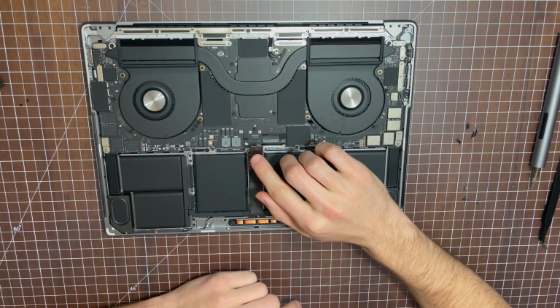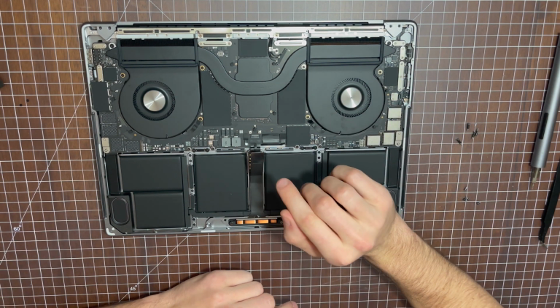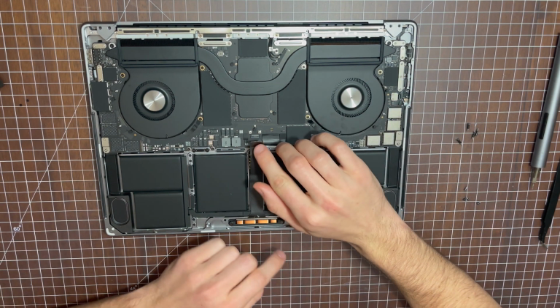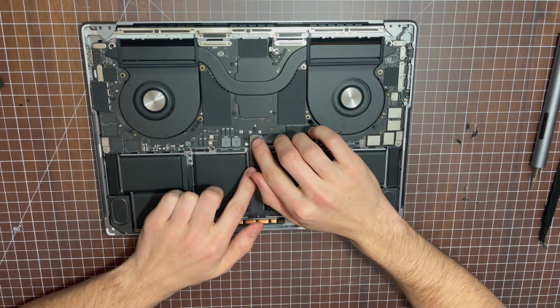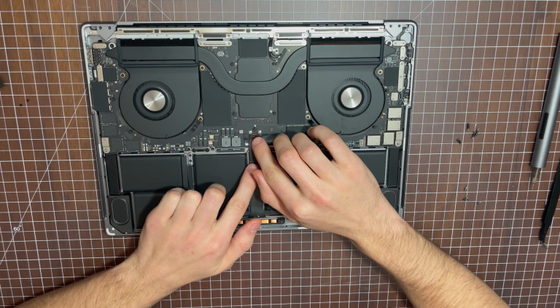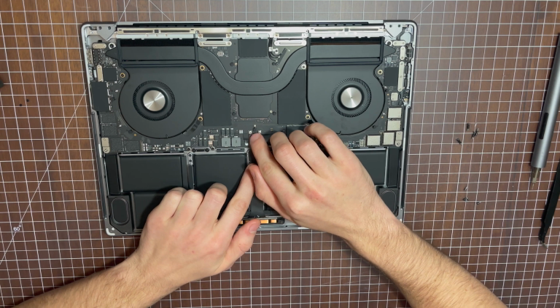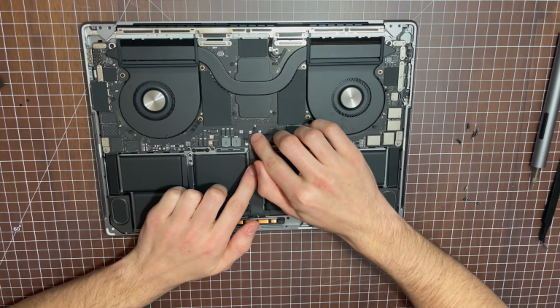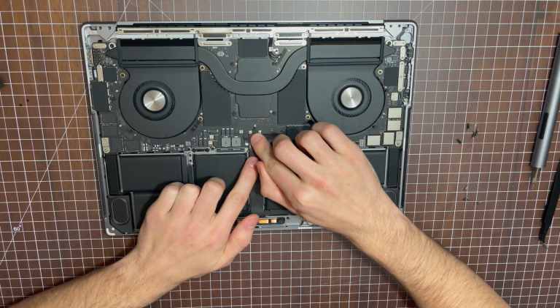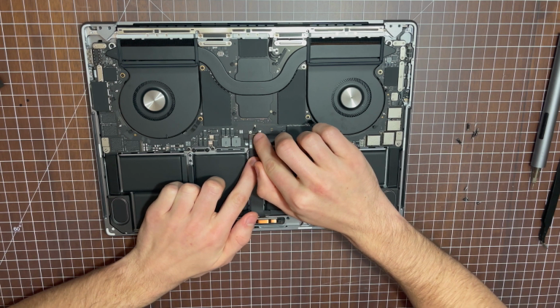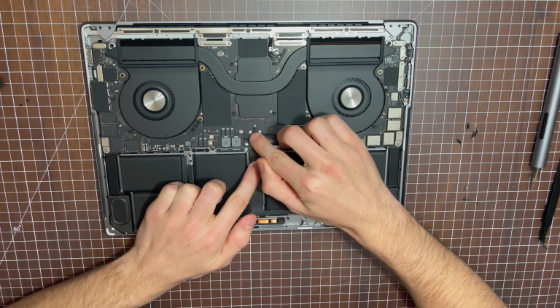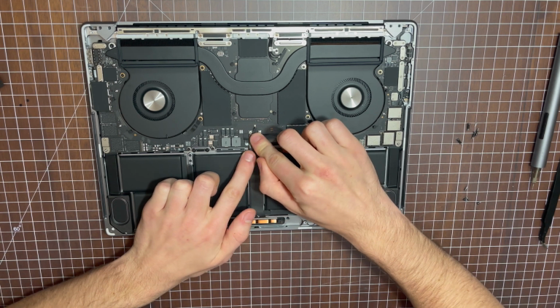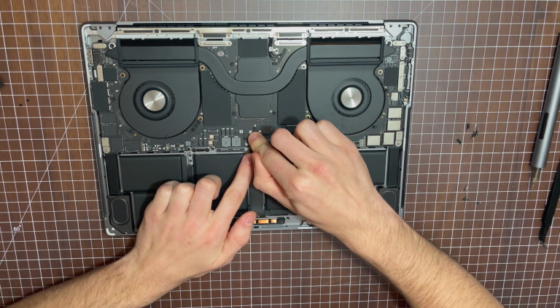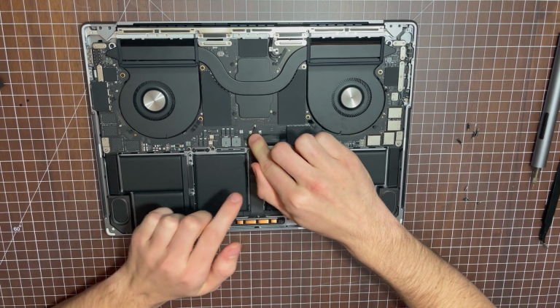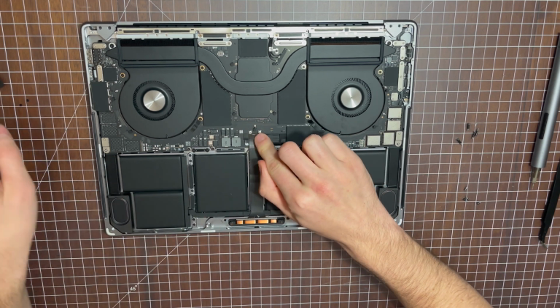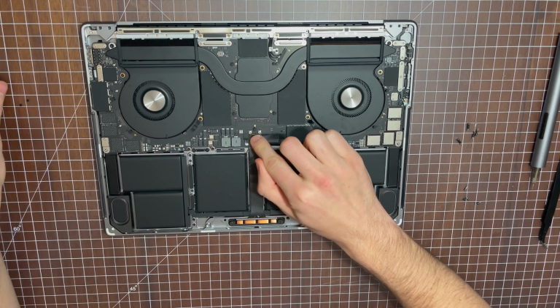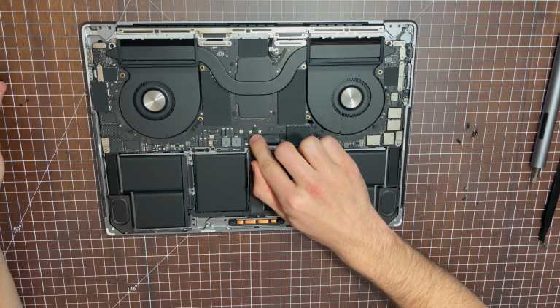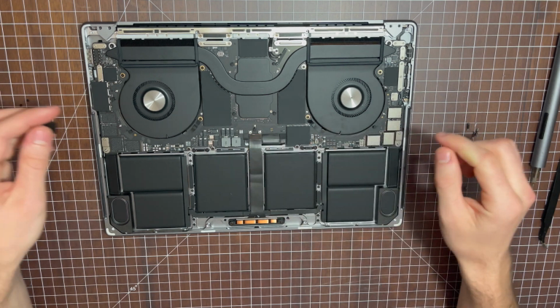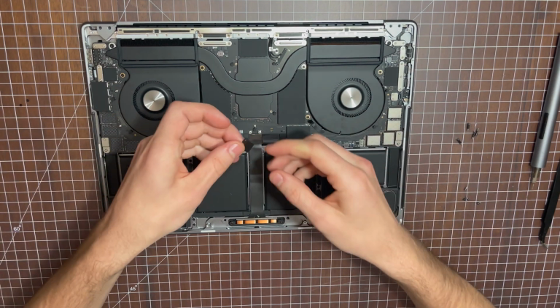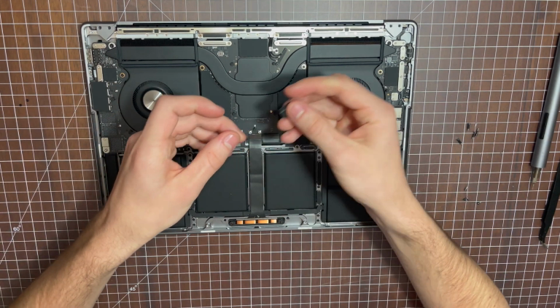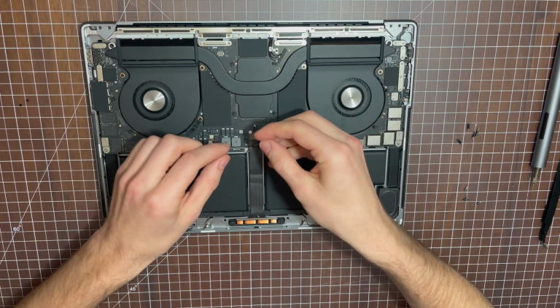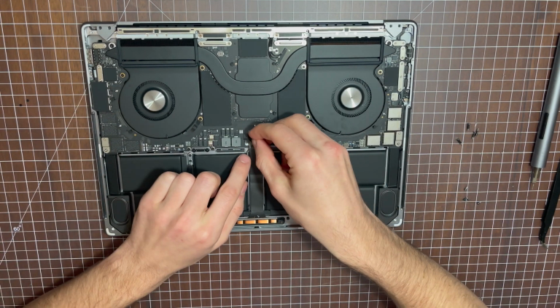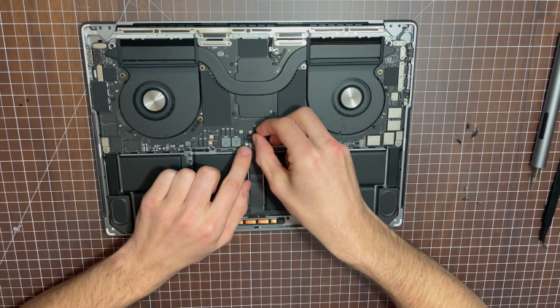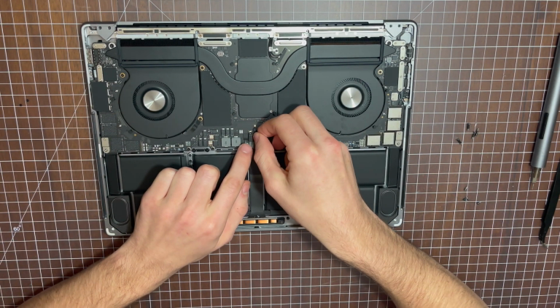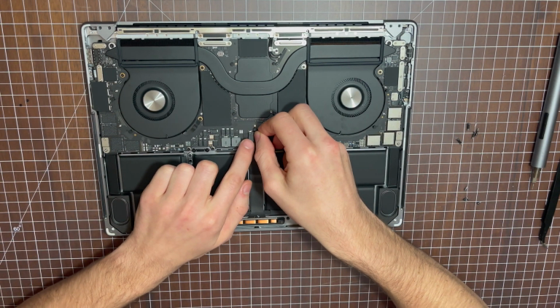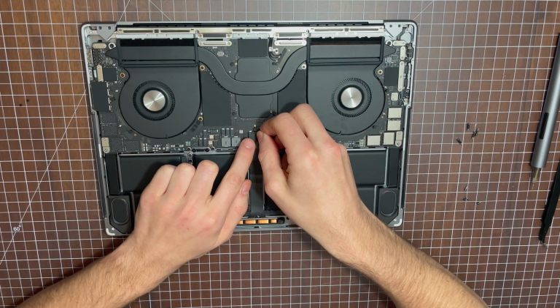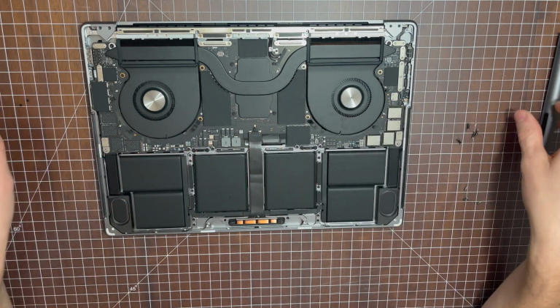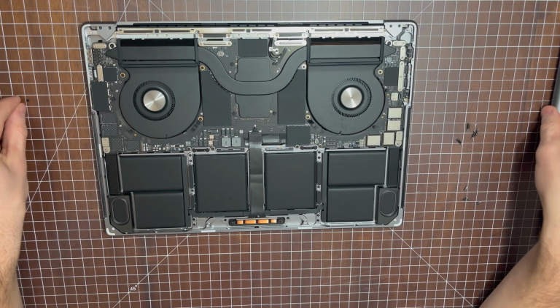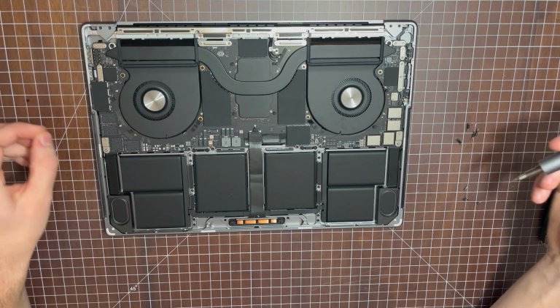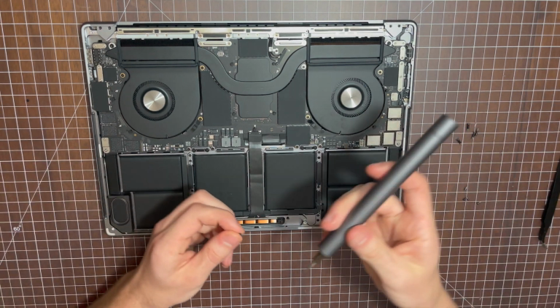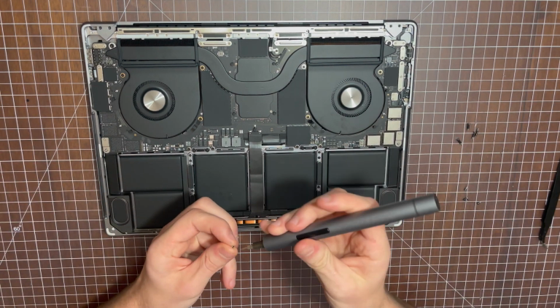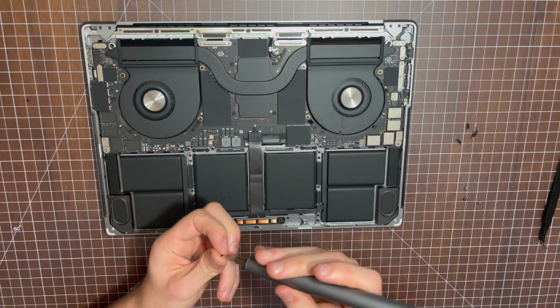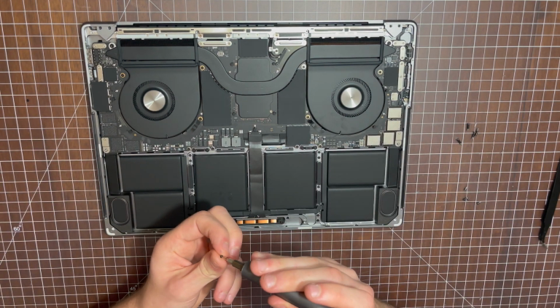To reconnect the battery, you're going to push the terminal back on, and once you feel it click in, you'll put the housing on top, and then put the two little screws back in.